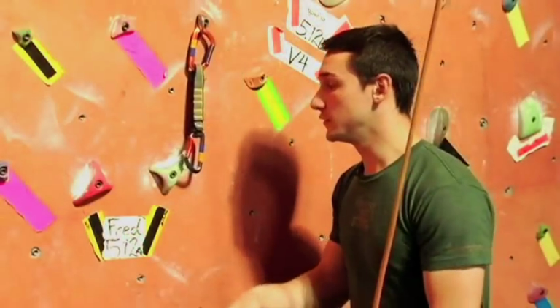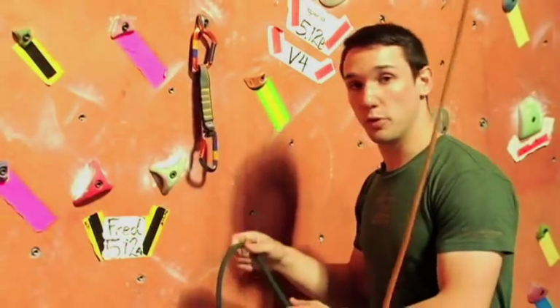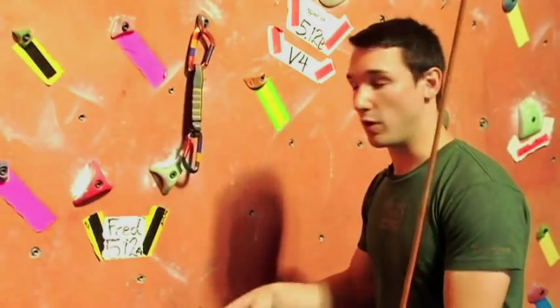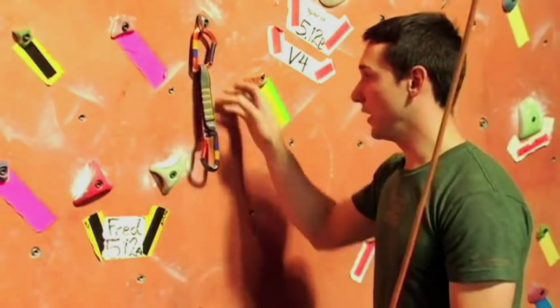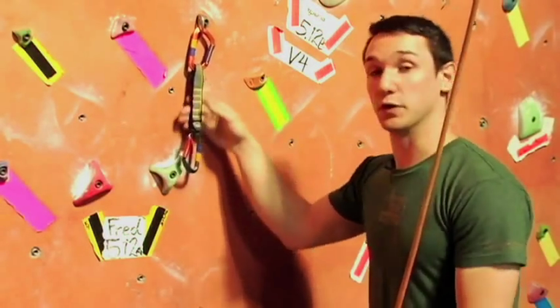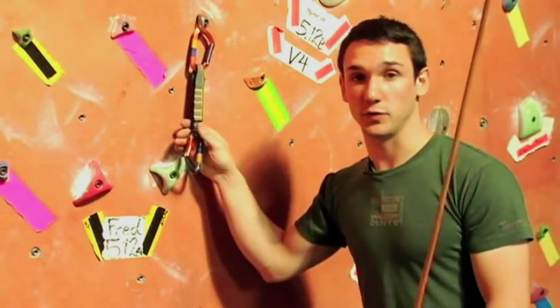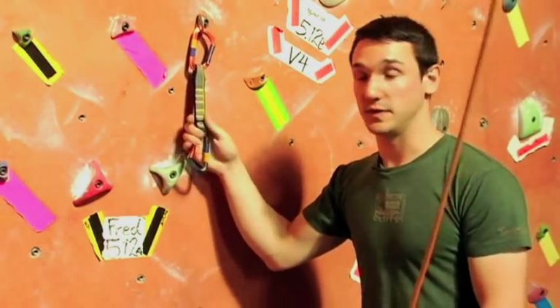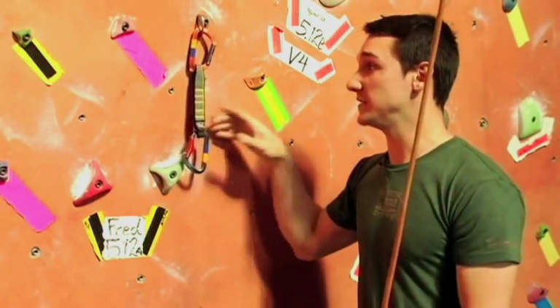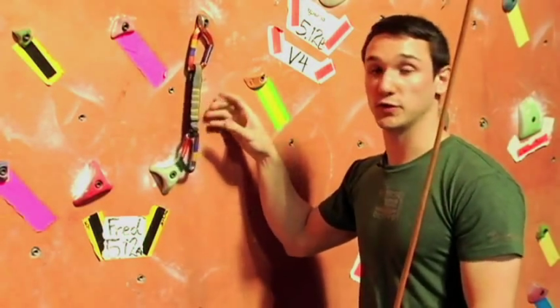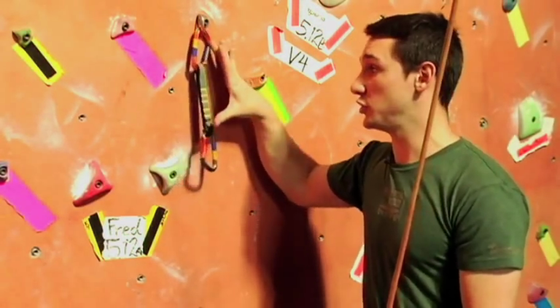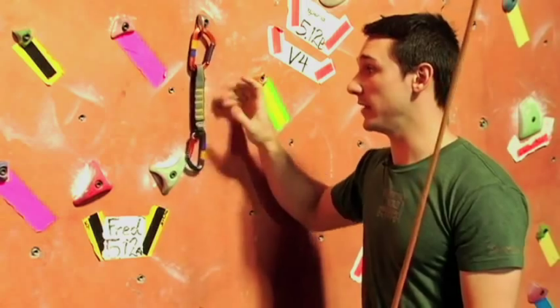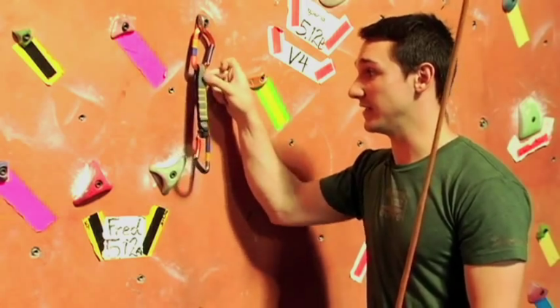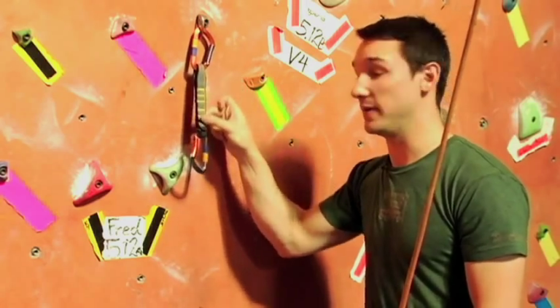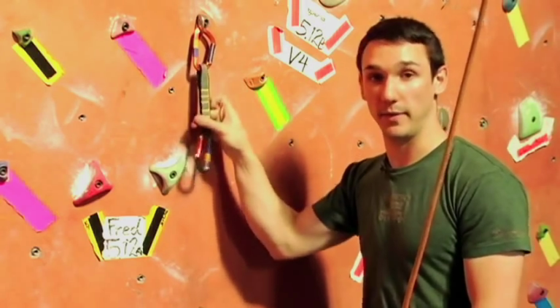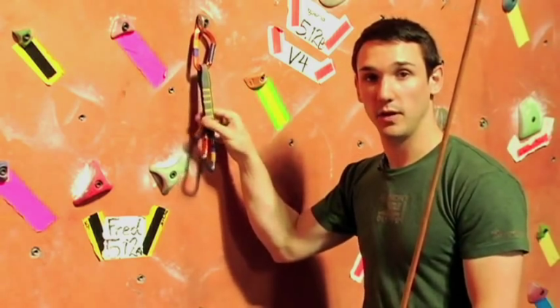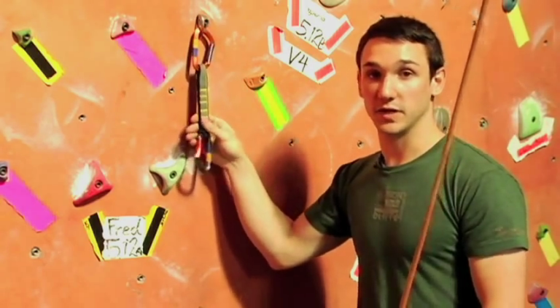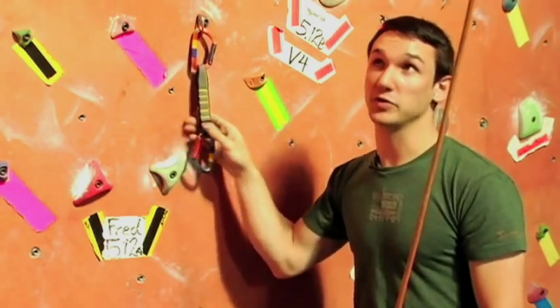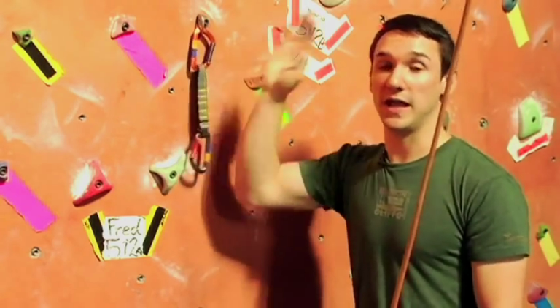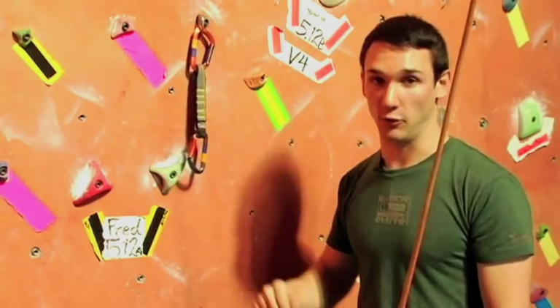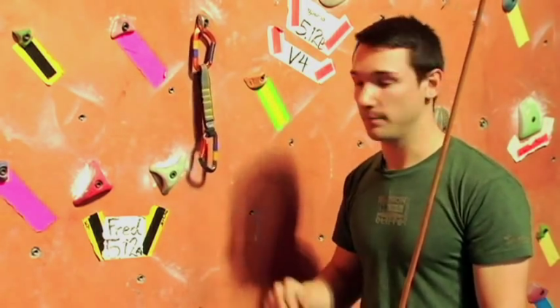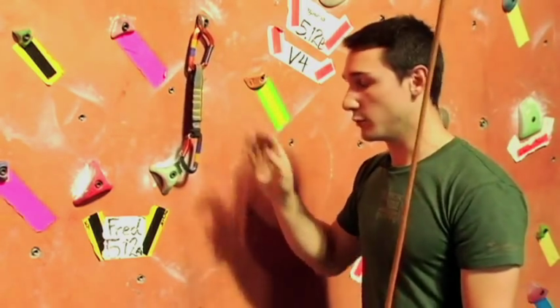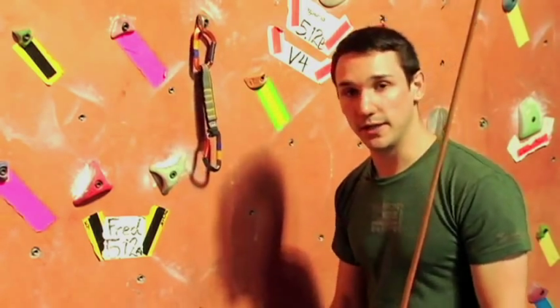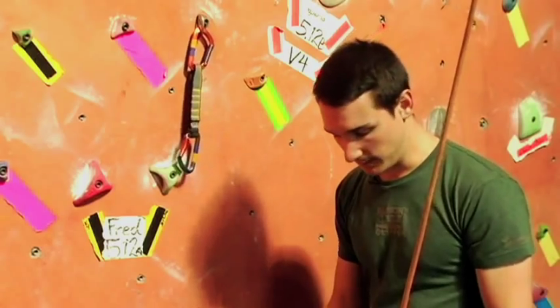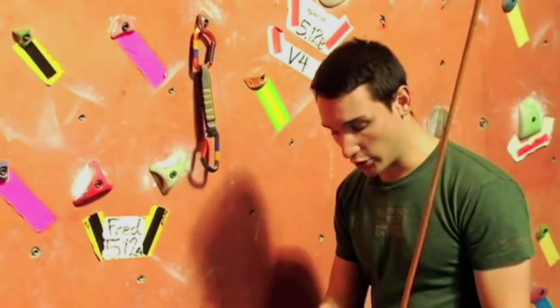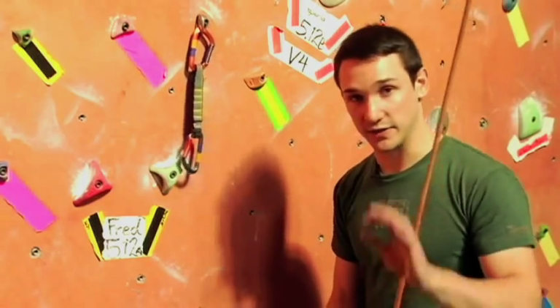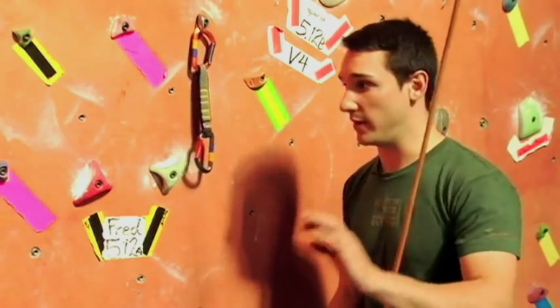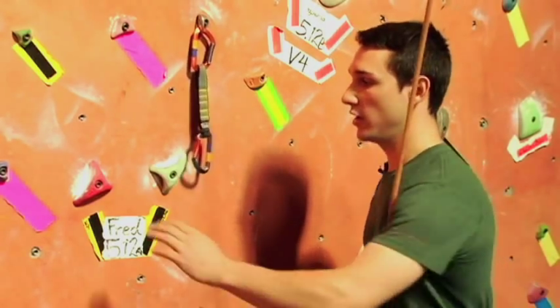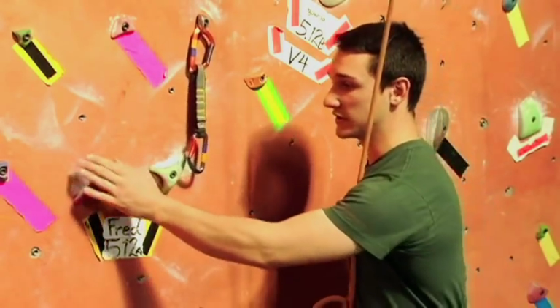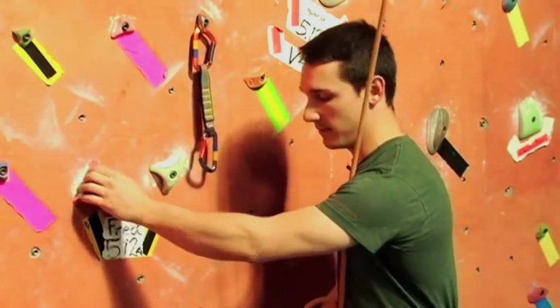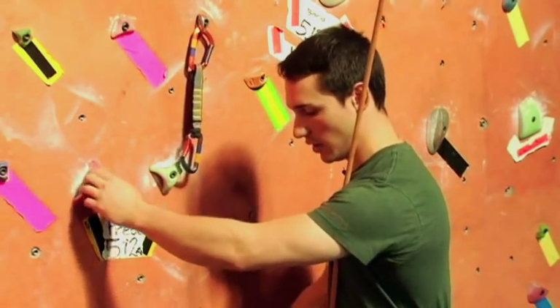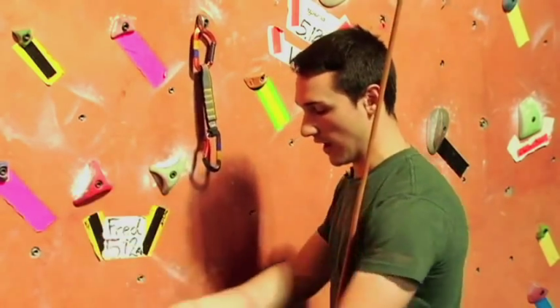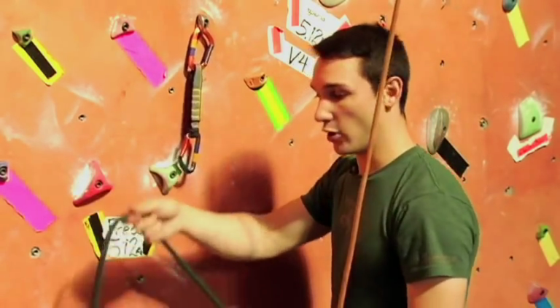When you approach the wall, there's a quick draw. A quick draw is two carabiners connected by a piece of webbing. There are going to be quick draws already hanging on the wall. To properly clip in, as you're climbing up, you're going to stop and grab your rope.